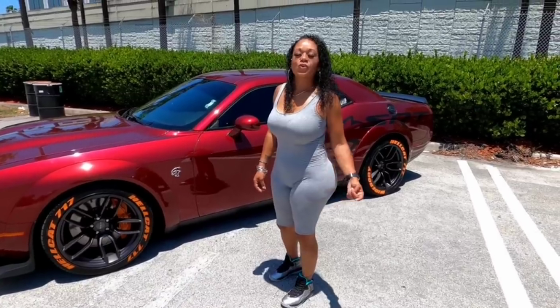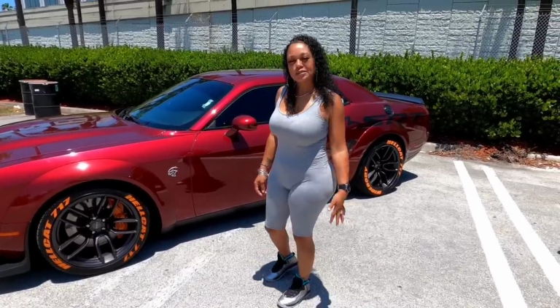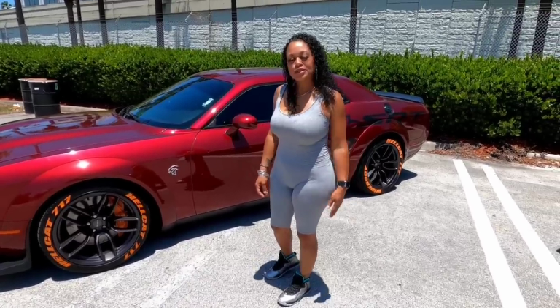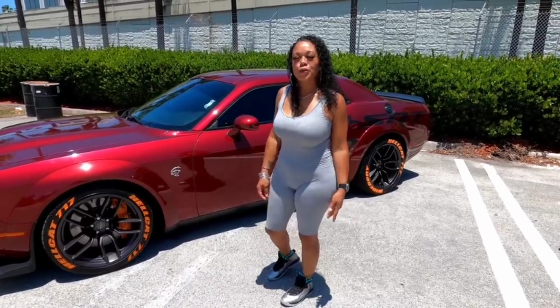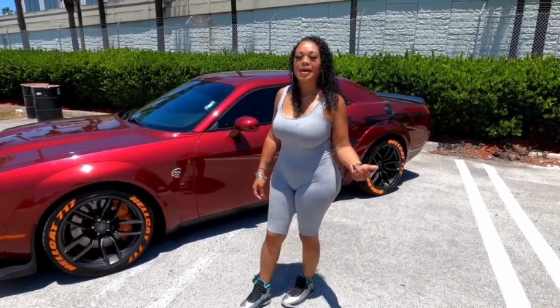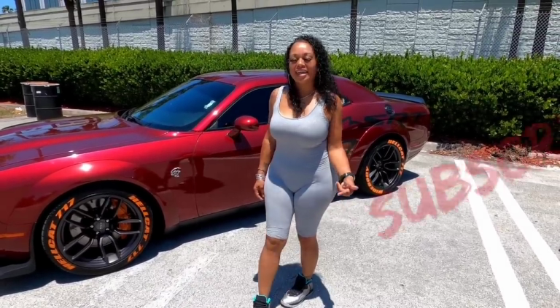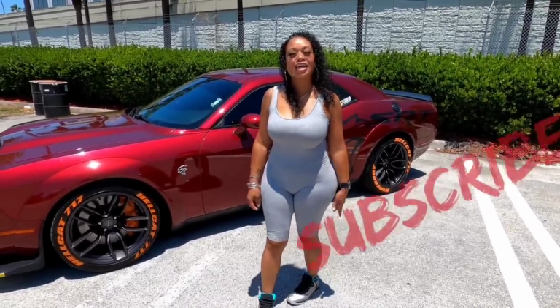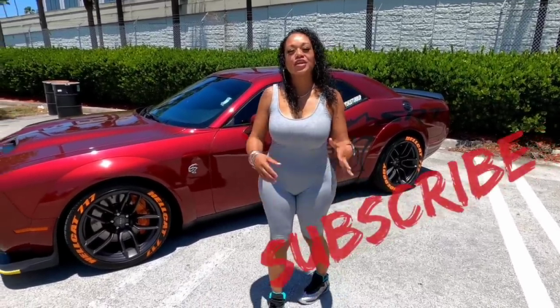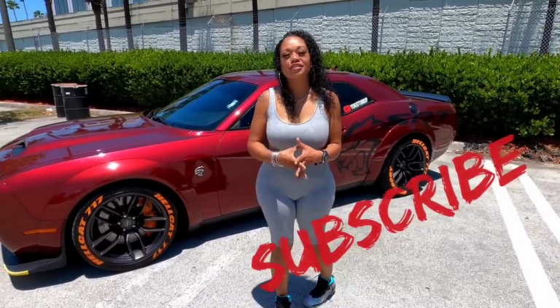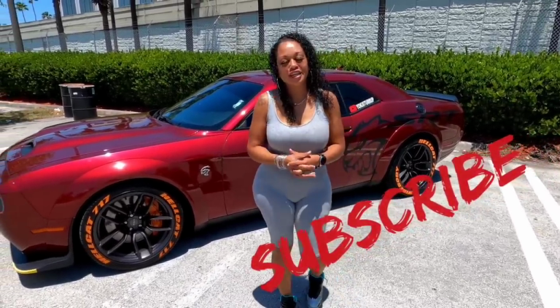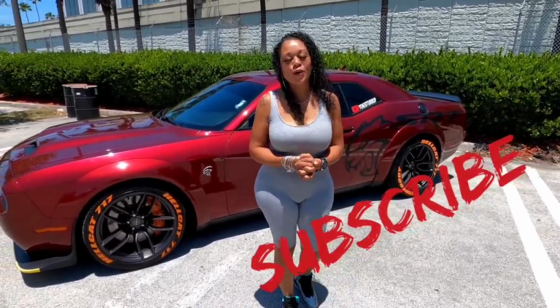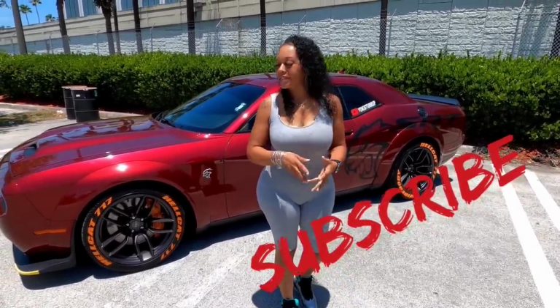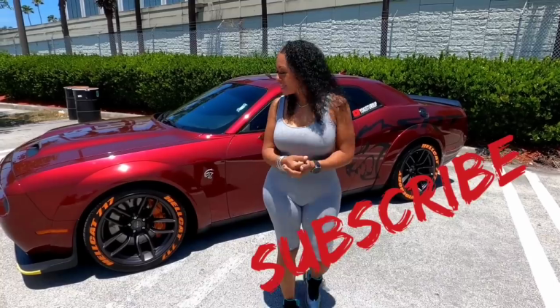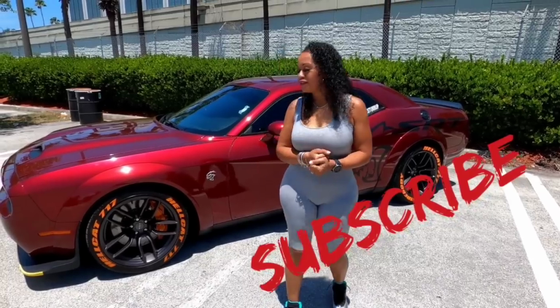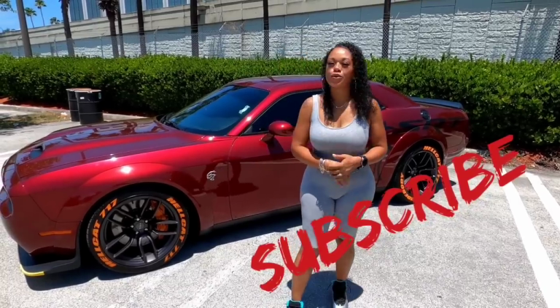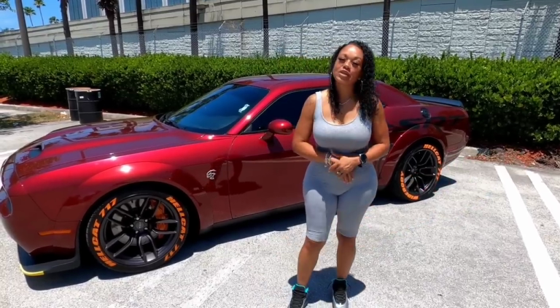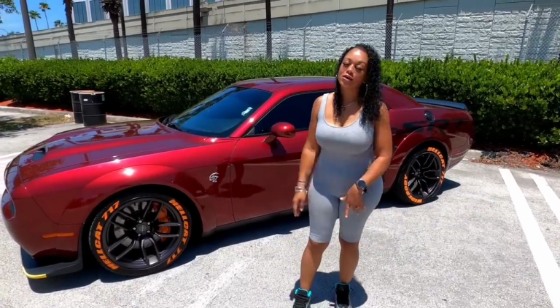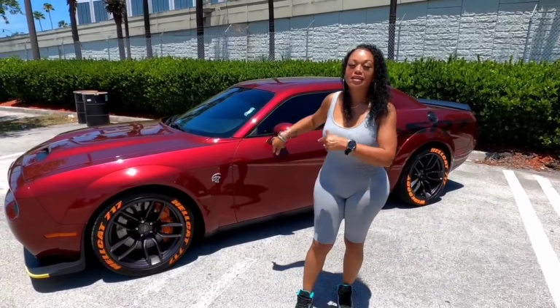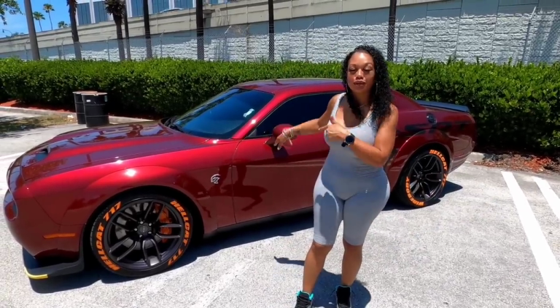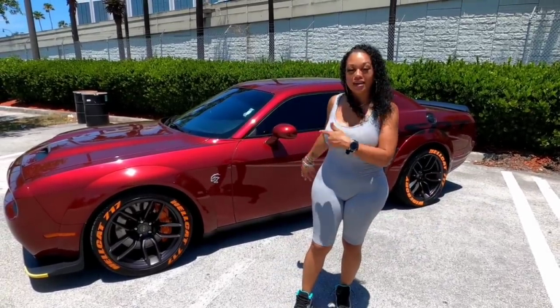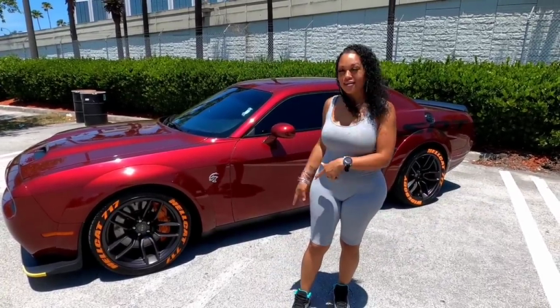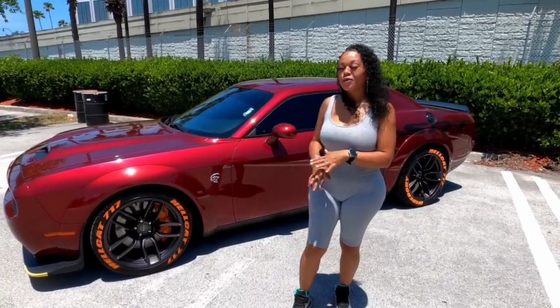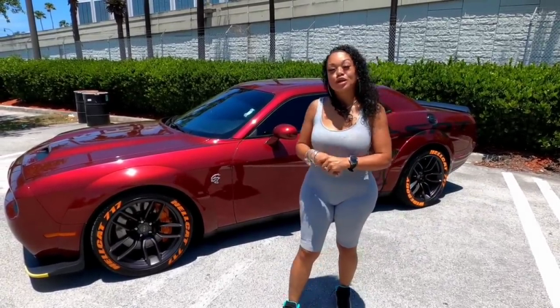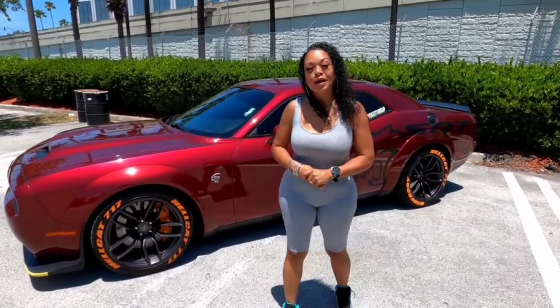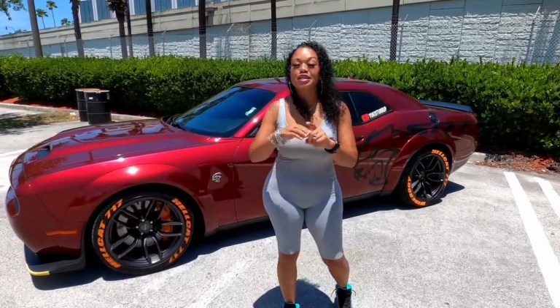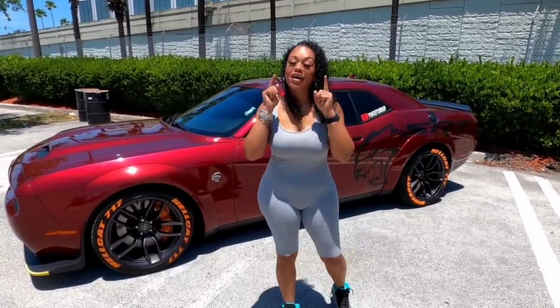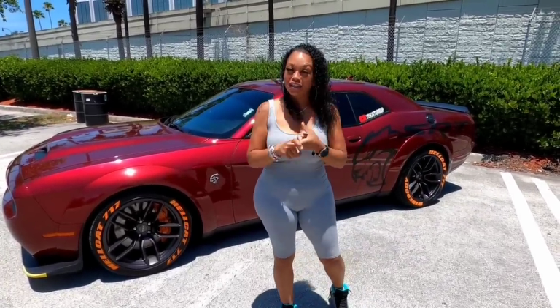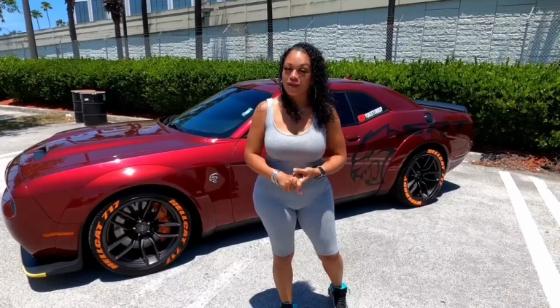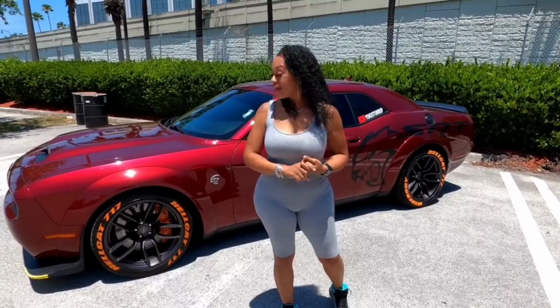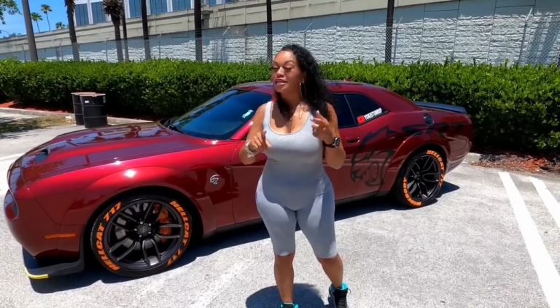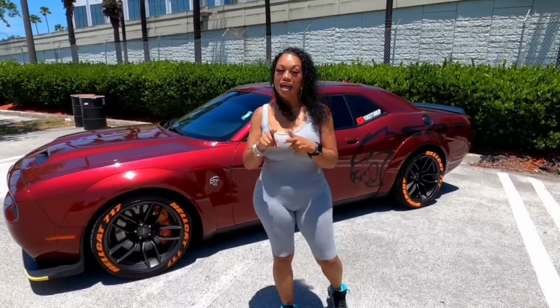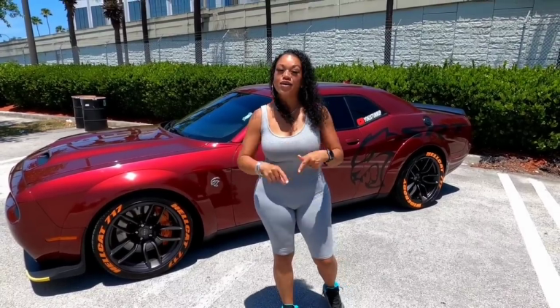What's up YouTube, back at it again with another video. Today we're going to be talking about this beauty right here — you've asked for it and because you've asked for it, I produced it.